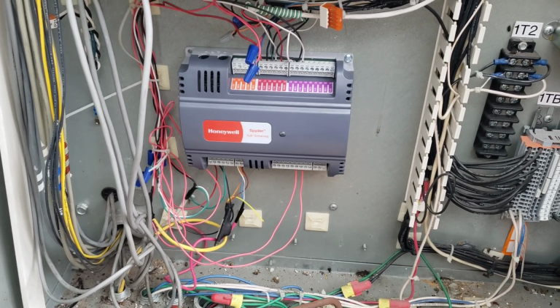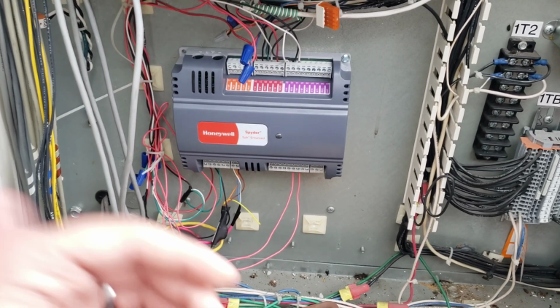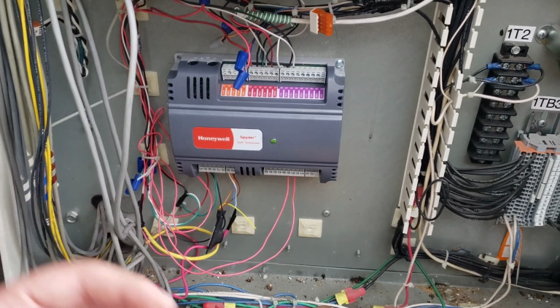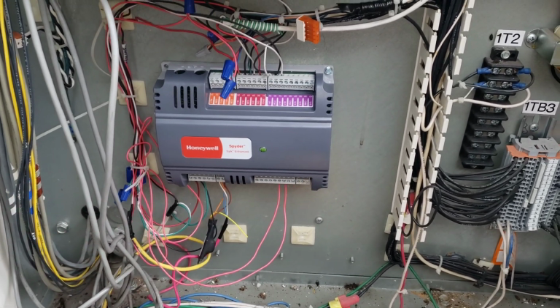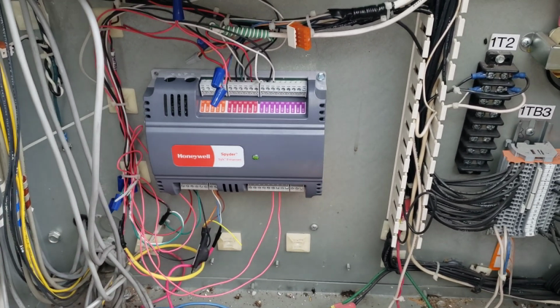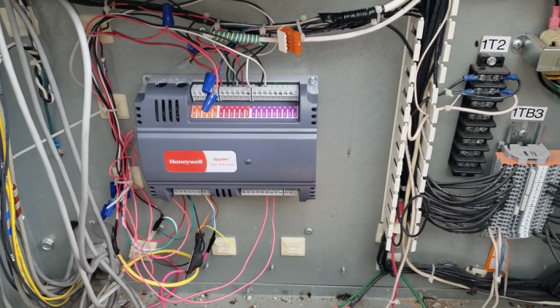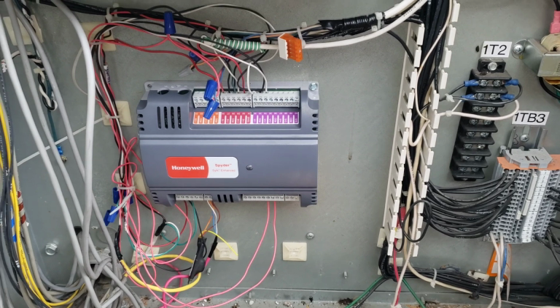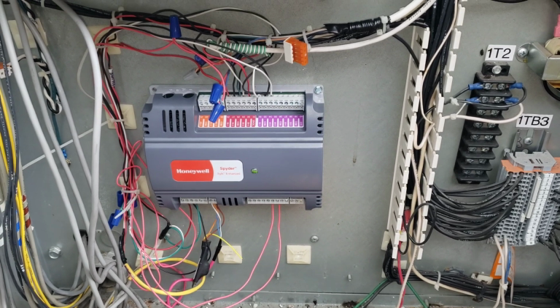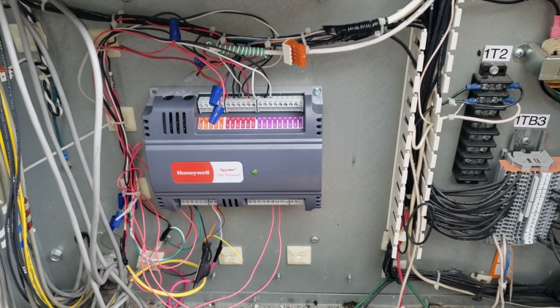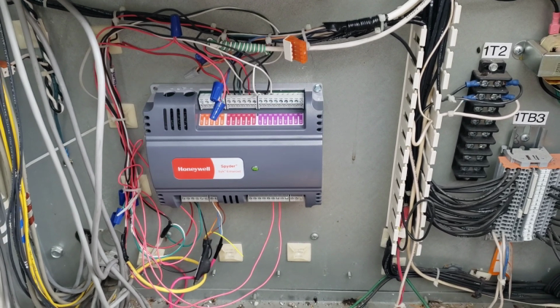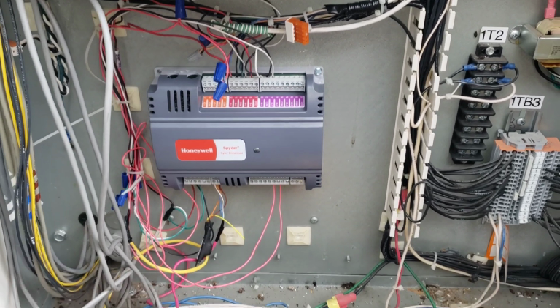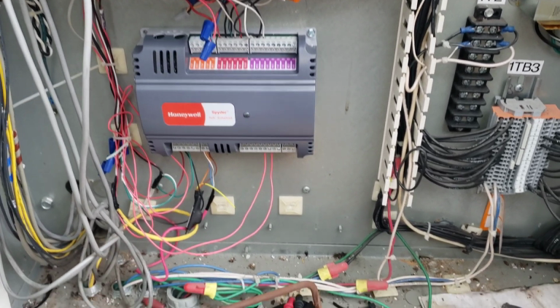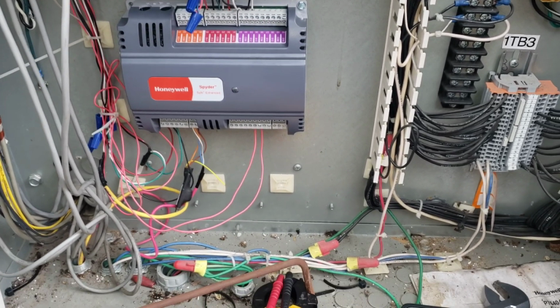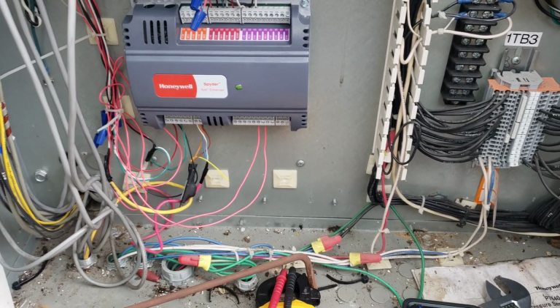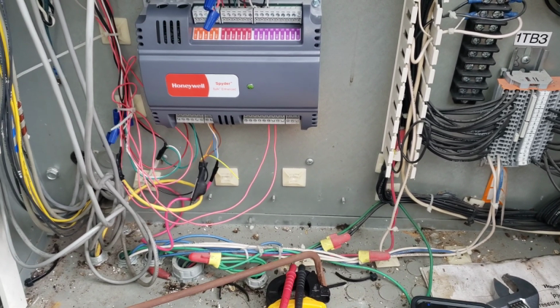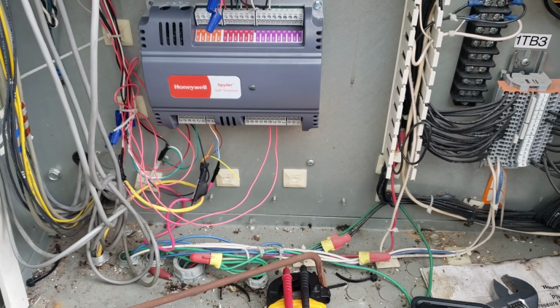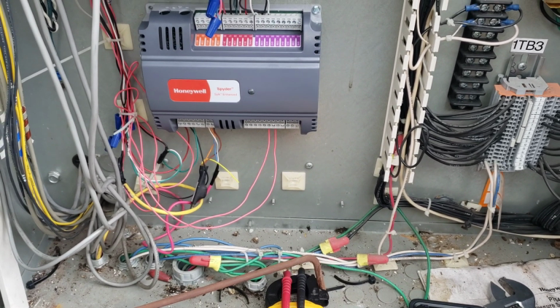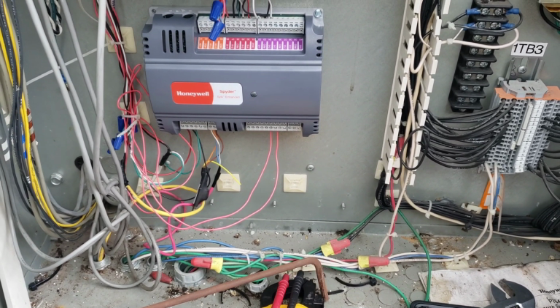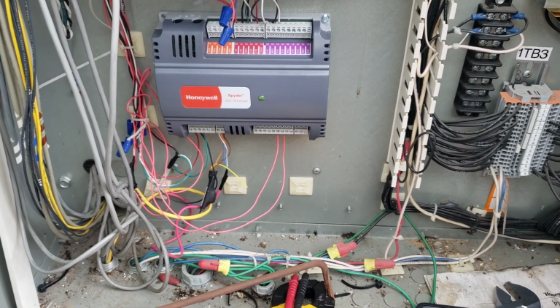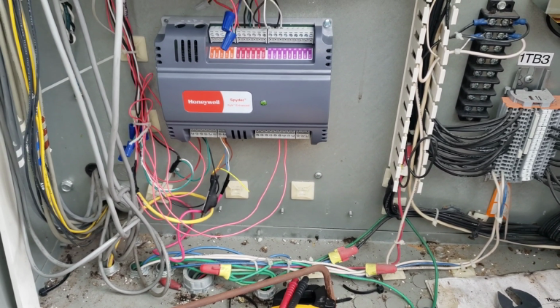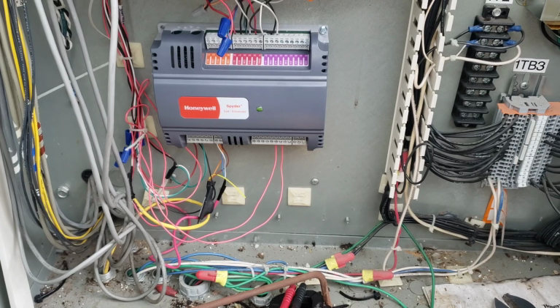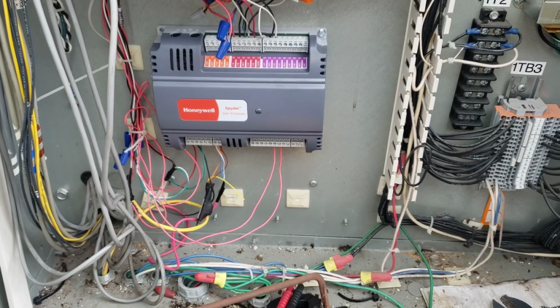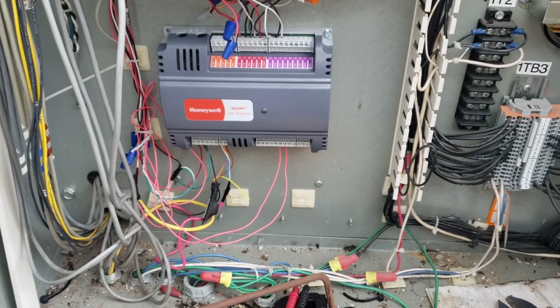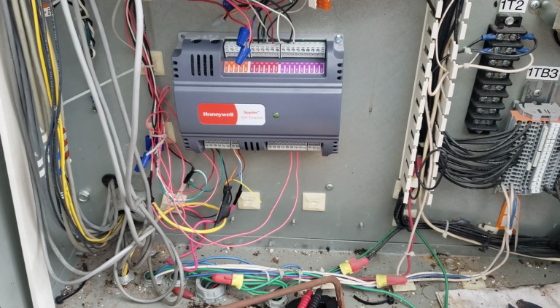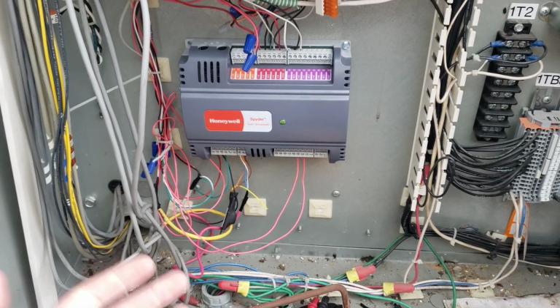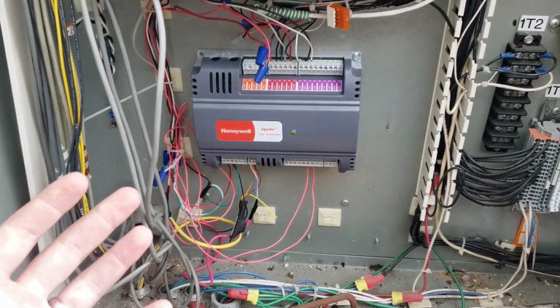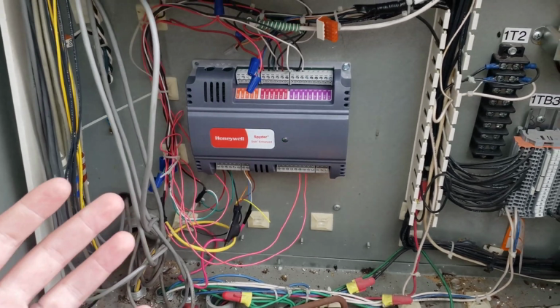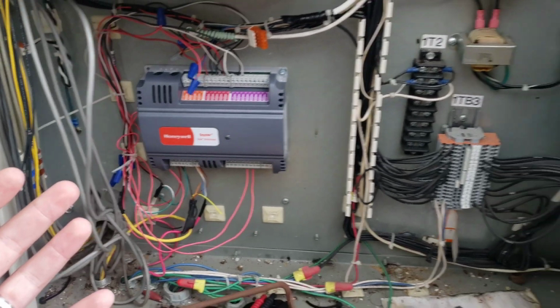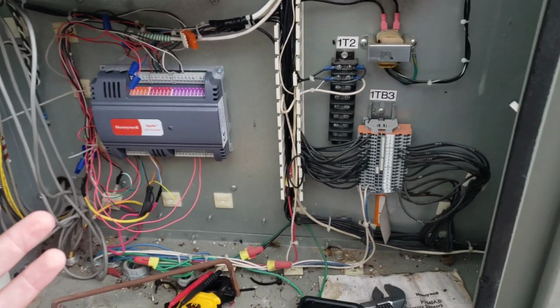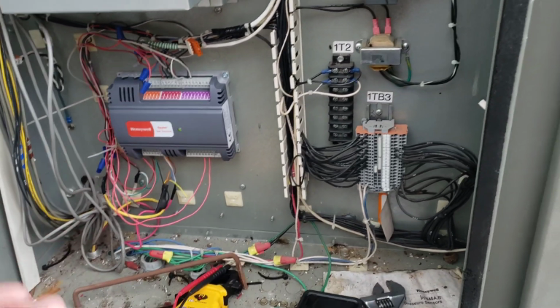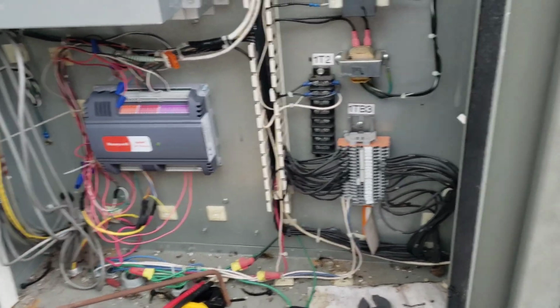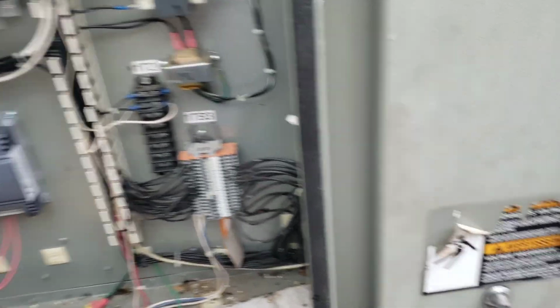I've got the customer checking in on the automation system for me, seeing if it's actually calling or what it says there, and we'll figure out what we need to do from there.